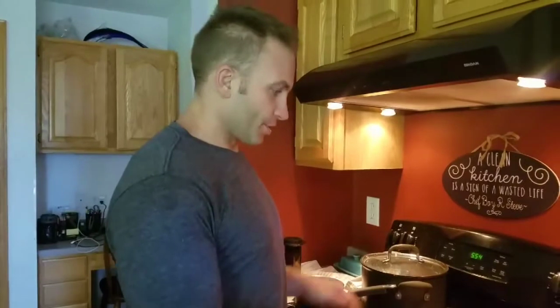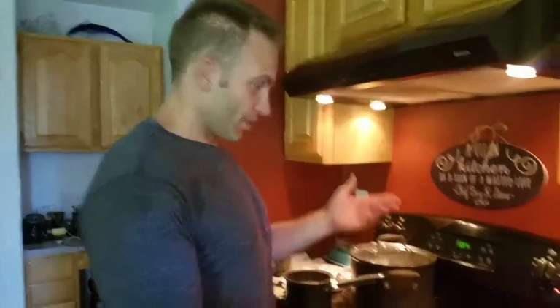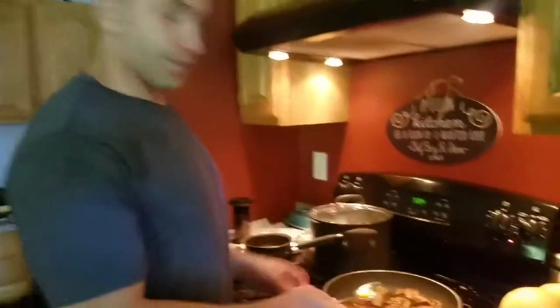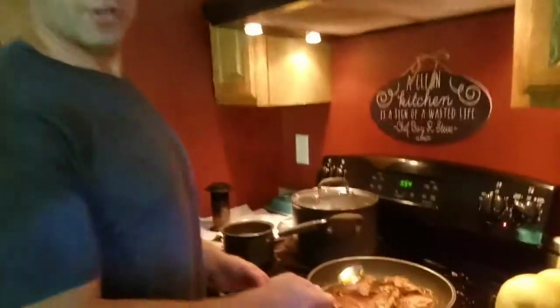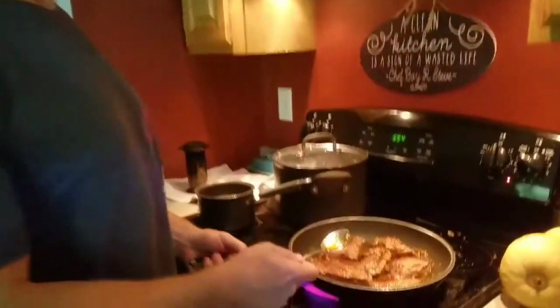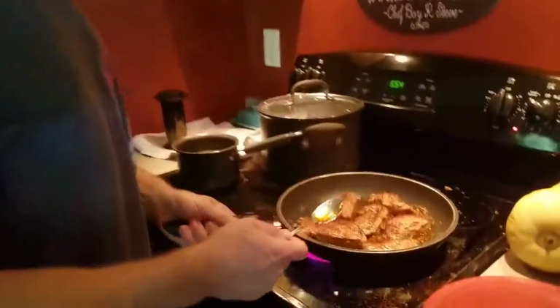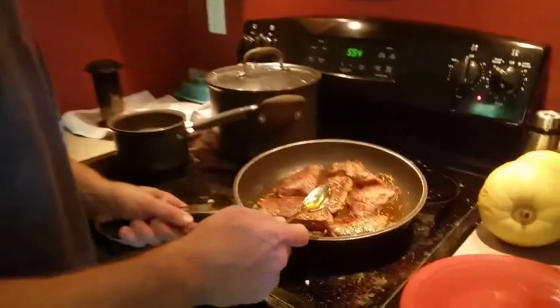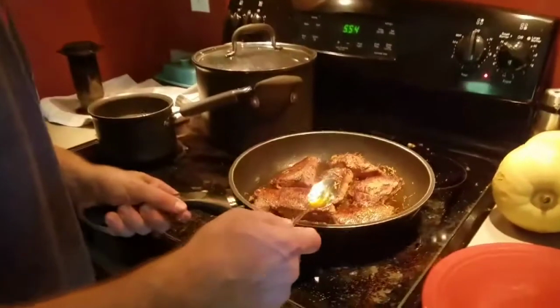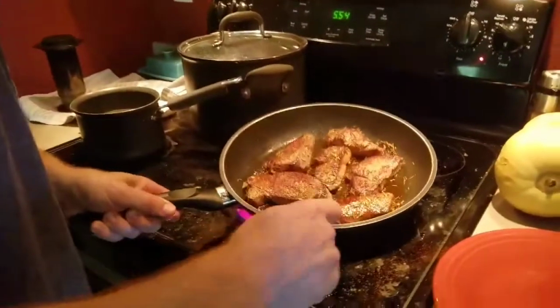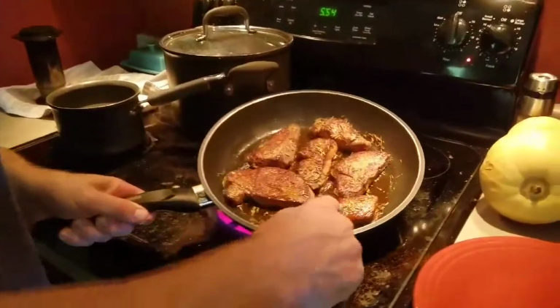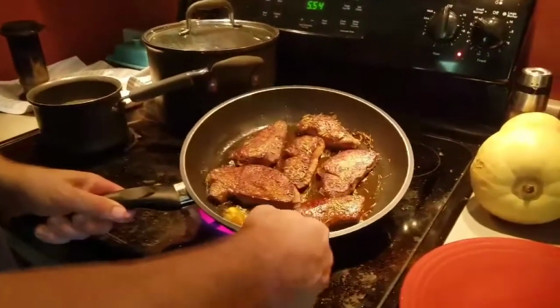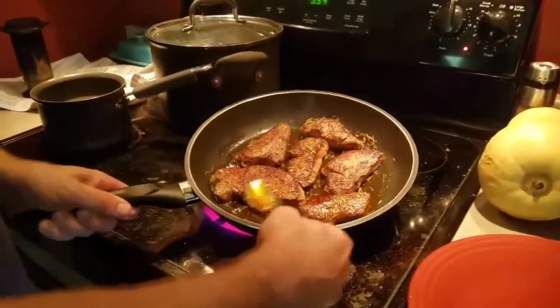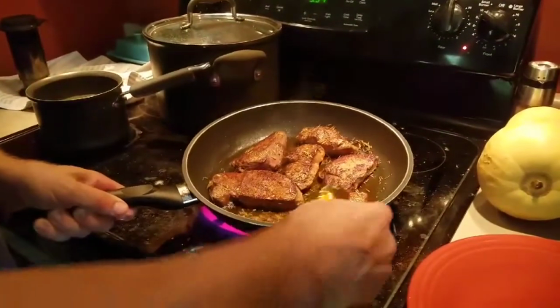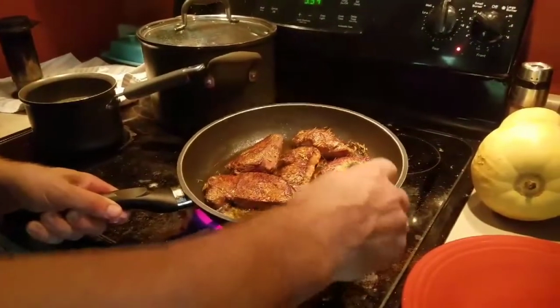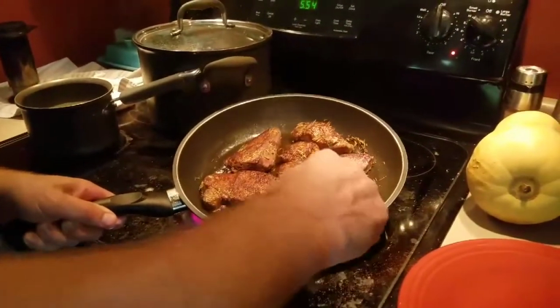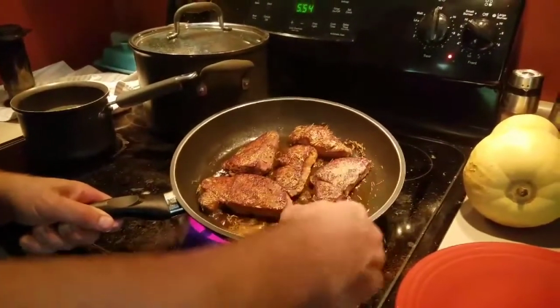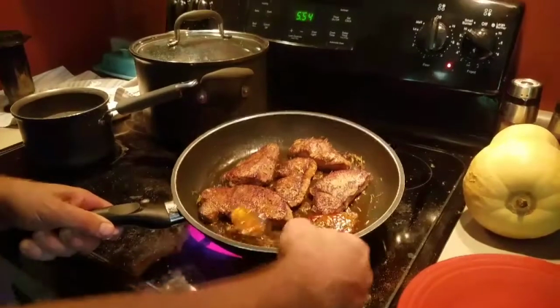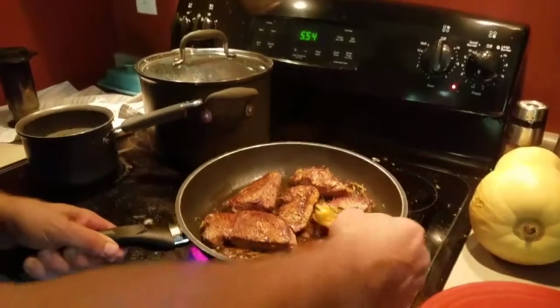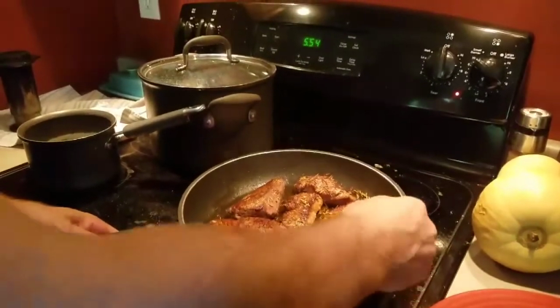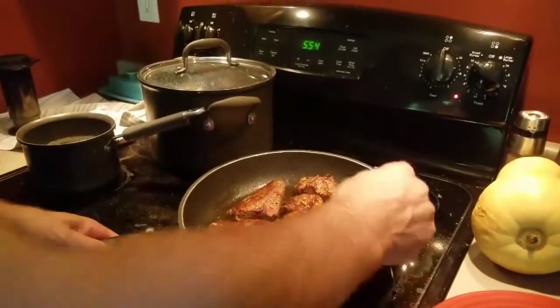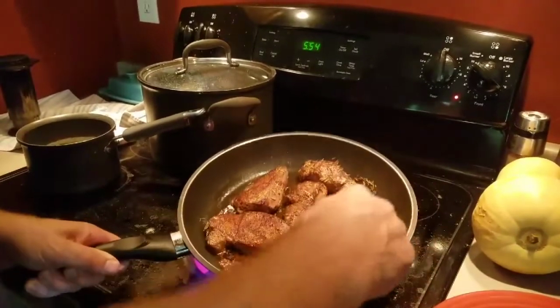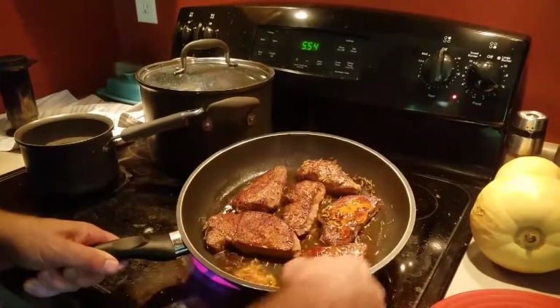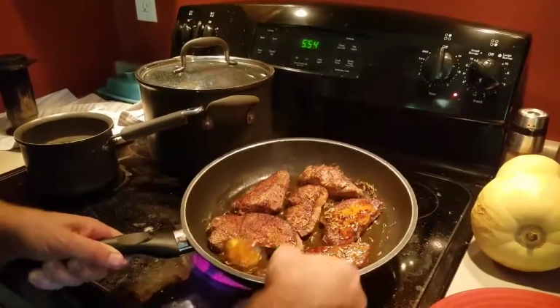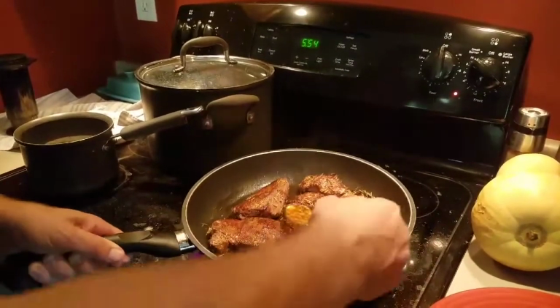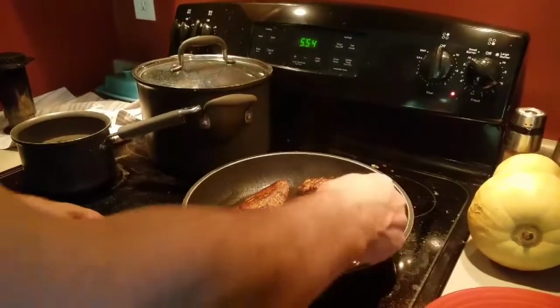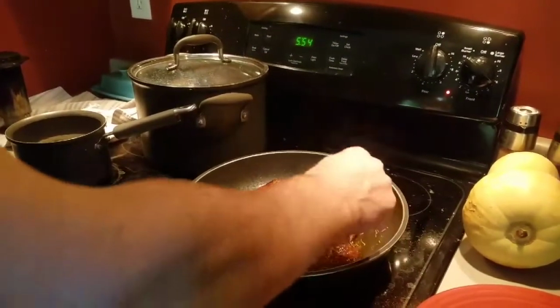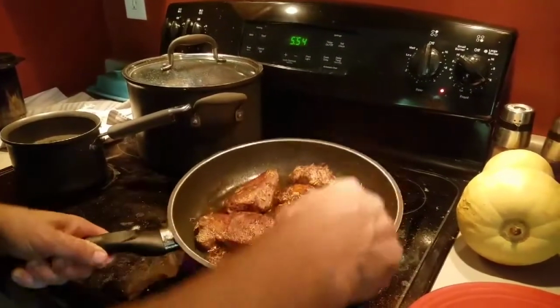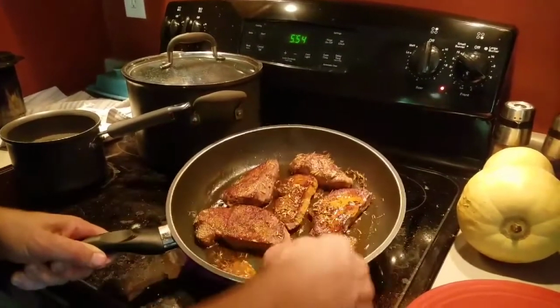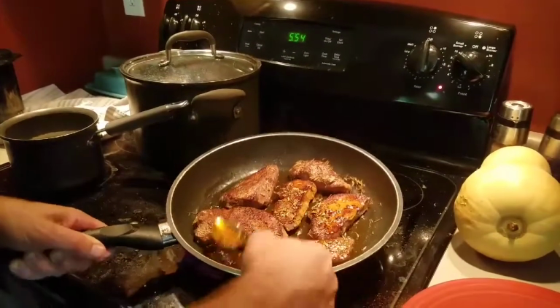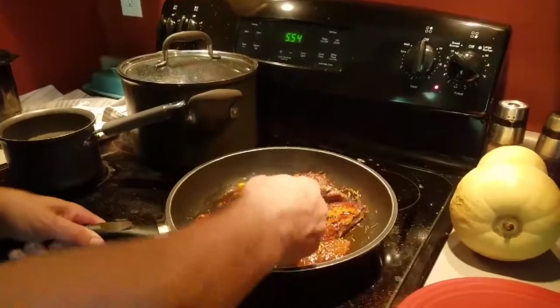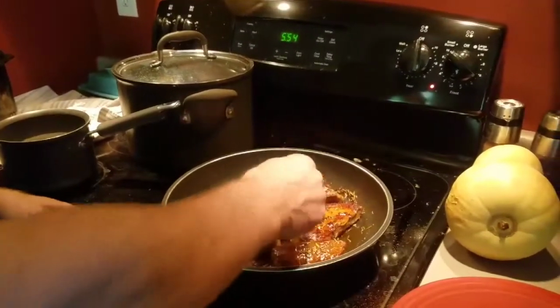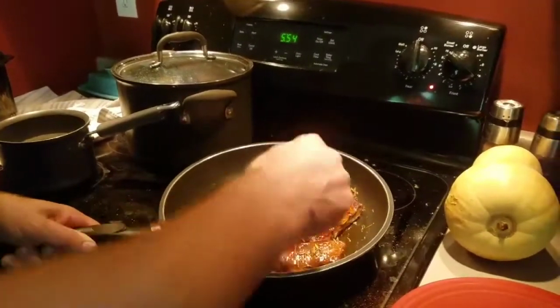Check this out — it's cooking and looking awesome. One thing to do is tip the pan and spoon some of this nice flavored oil over the top of your steaks.